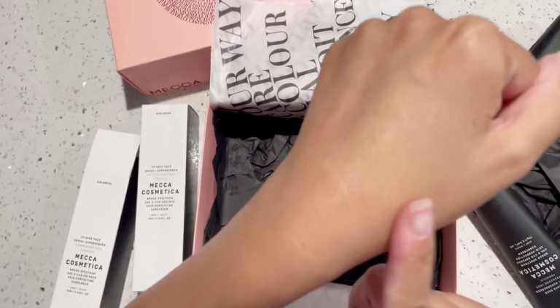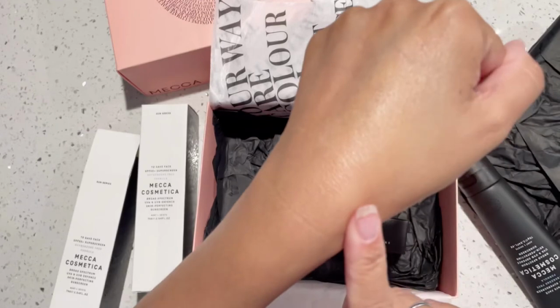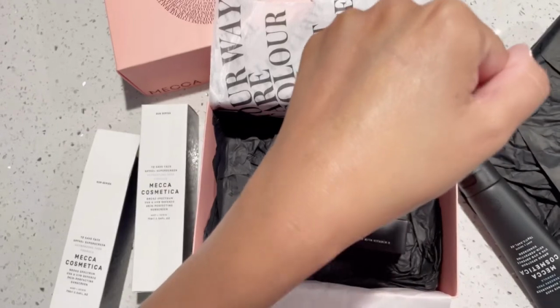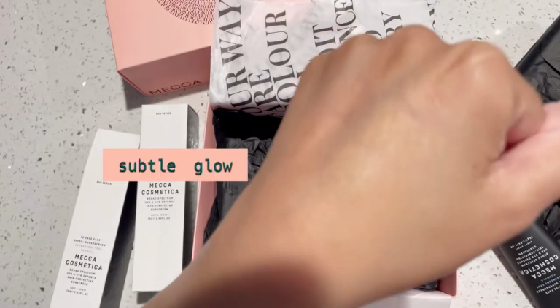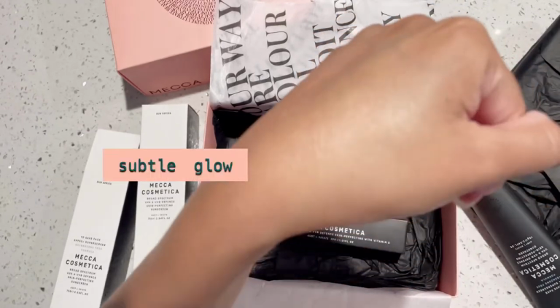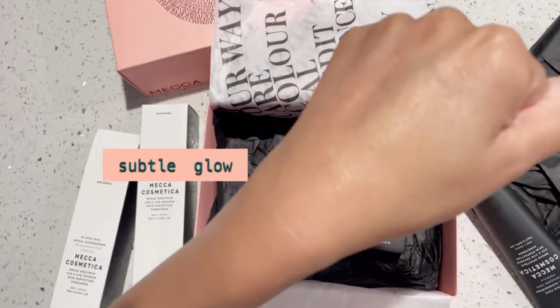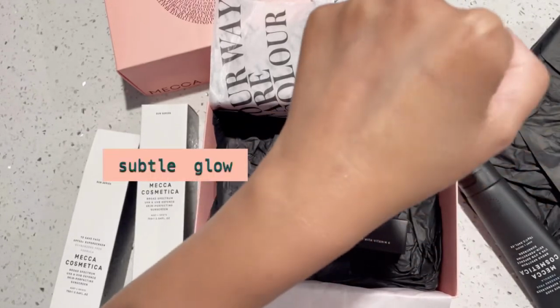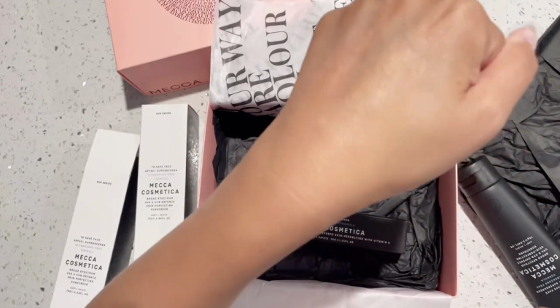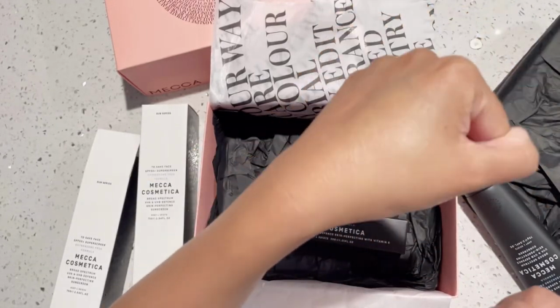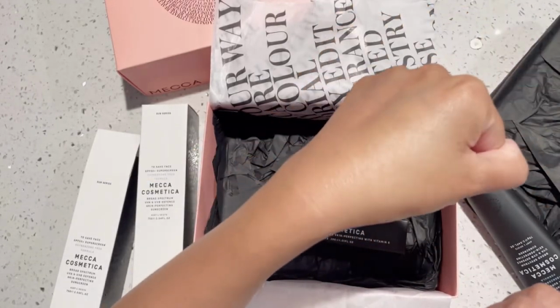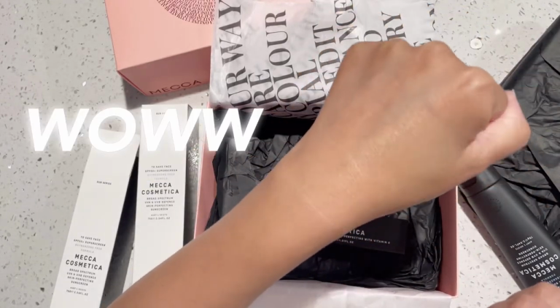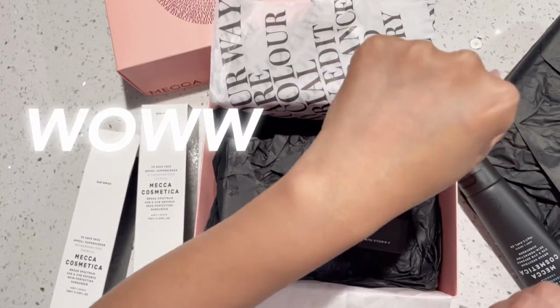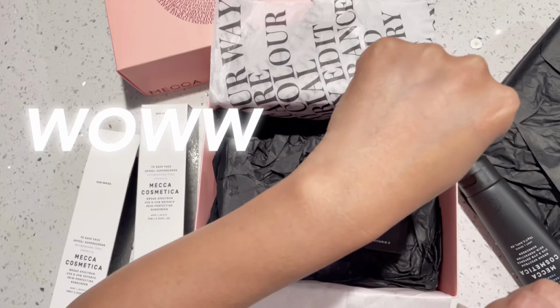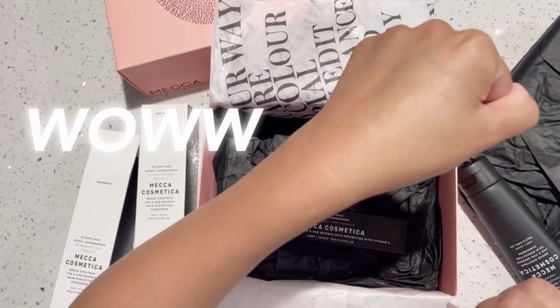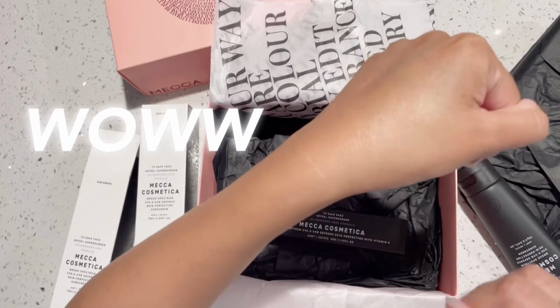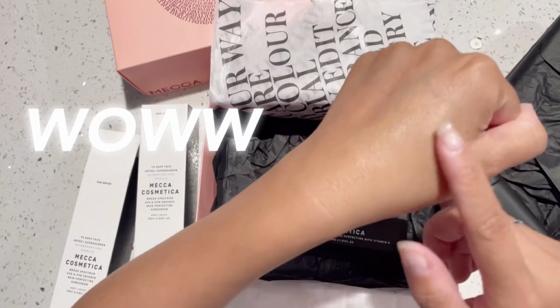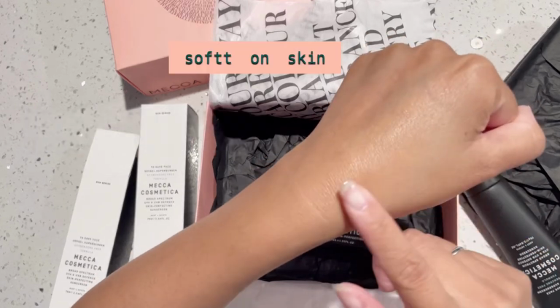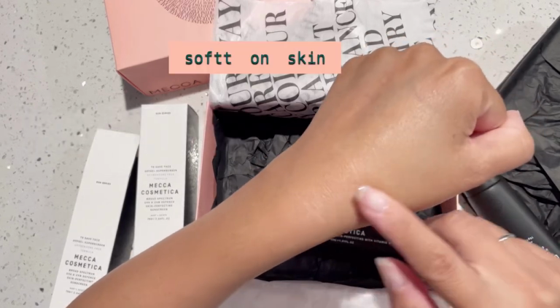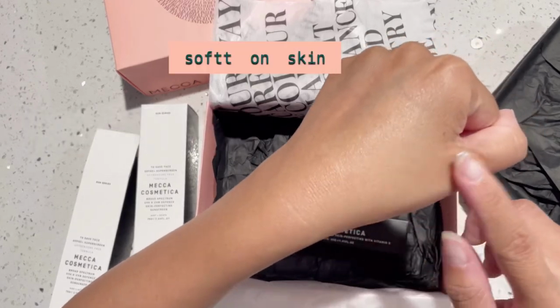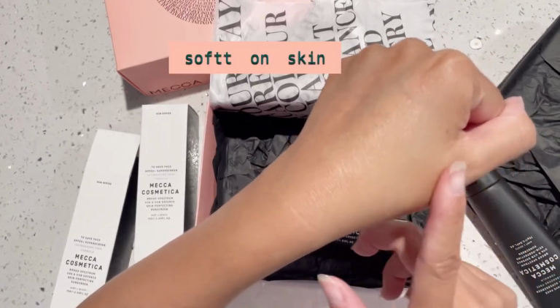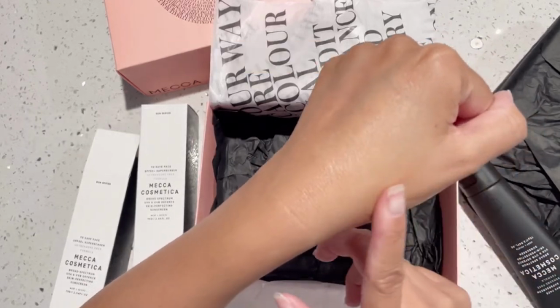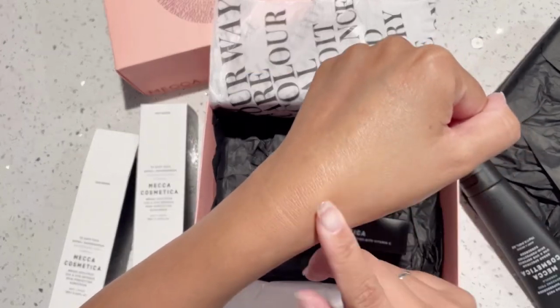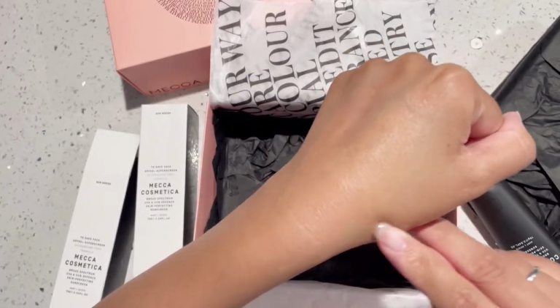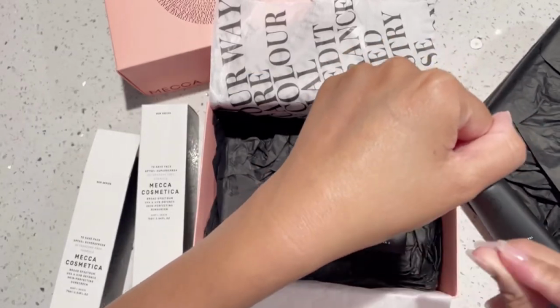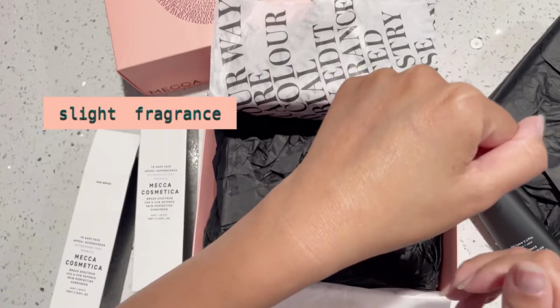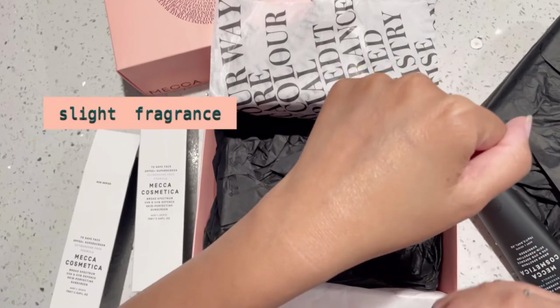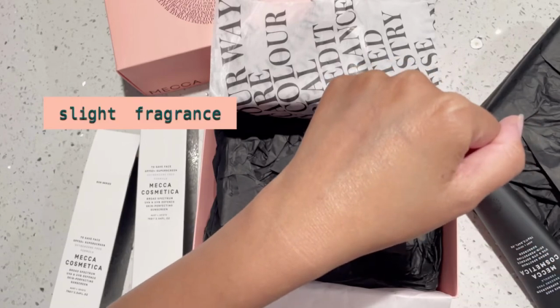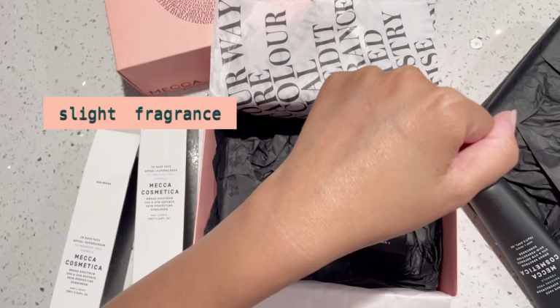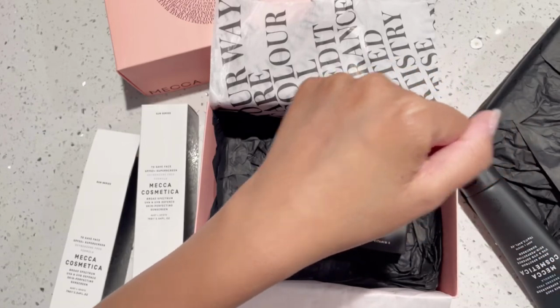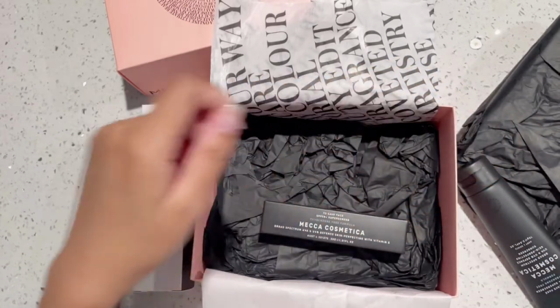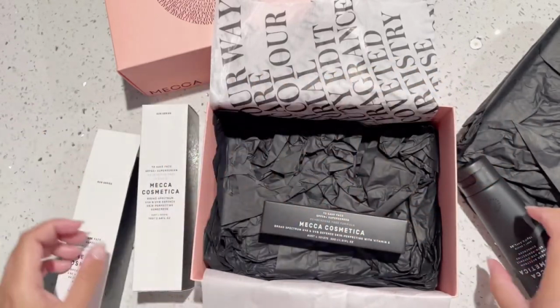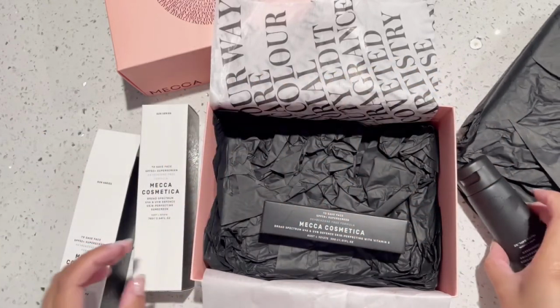Not very, very subtle. I also noticed there was a slight fragrance when I smelled it afterwards. I kept feeling my skin because it was just so soft. Yeah, I really like this product.